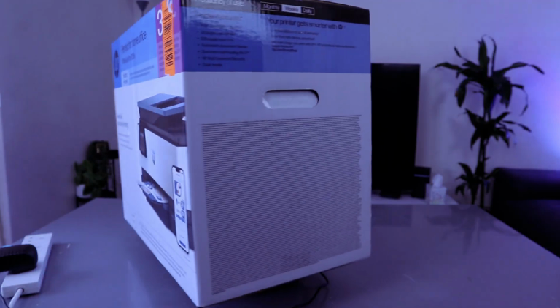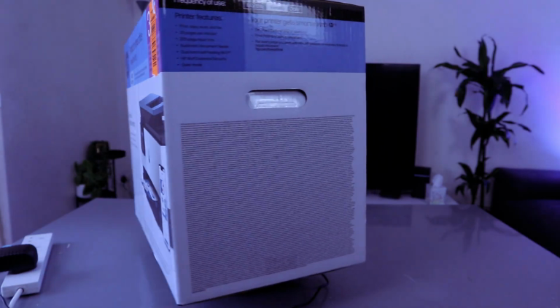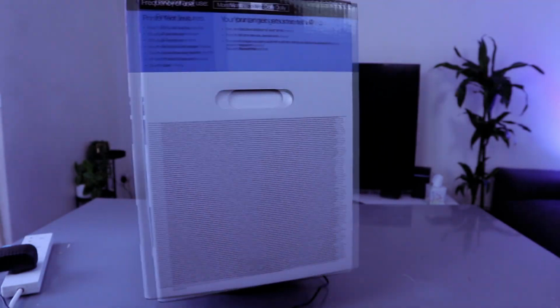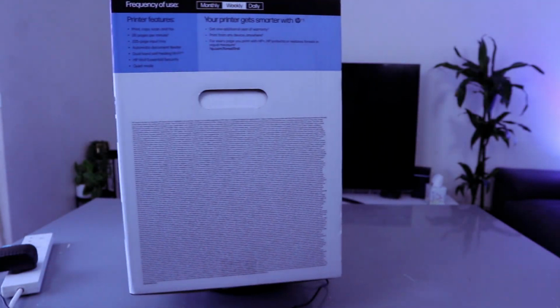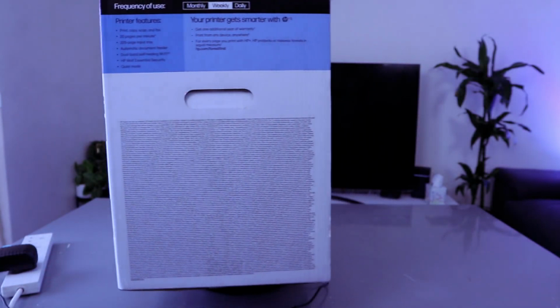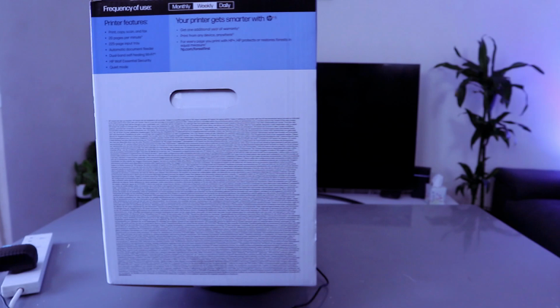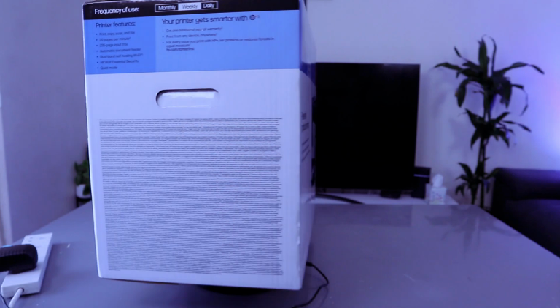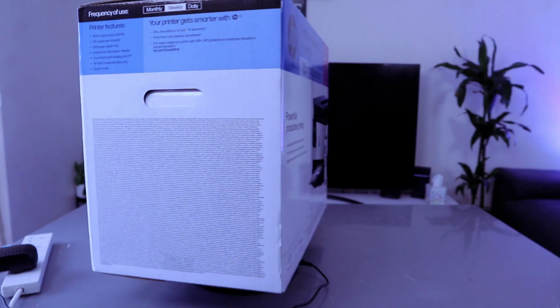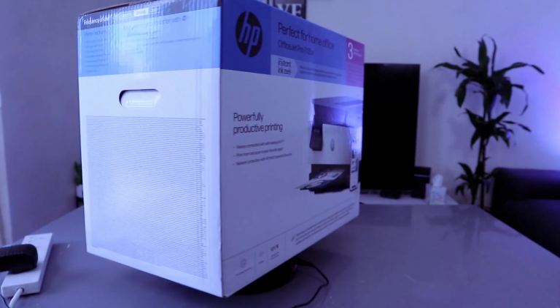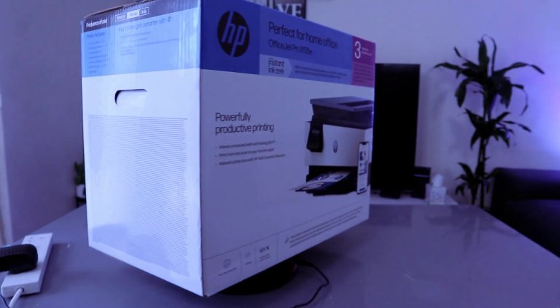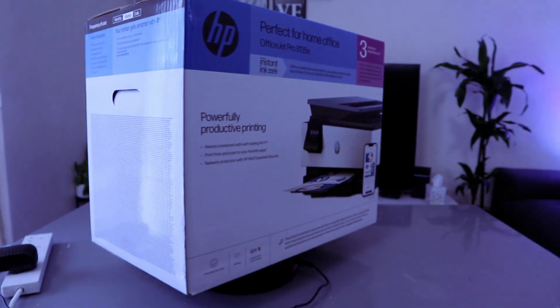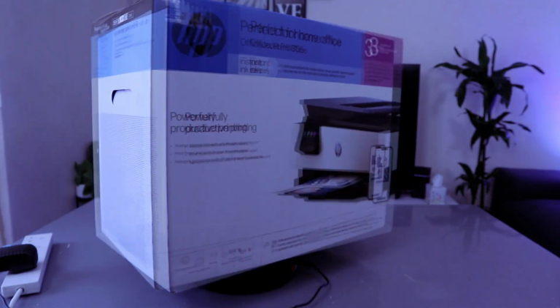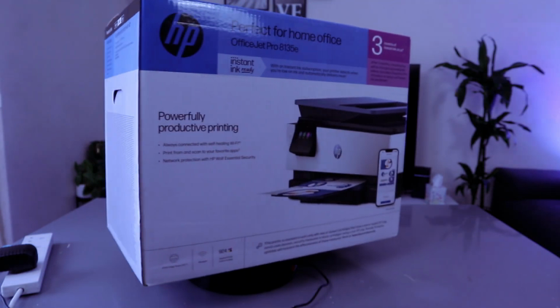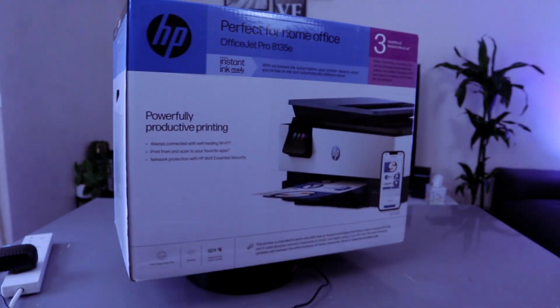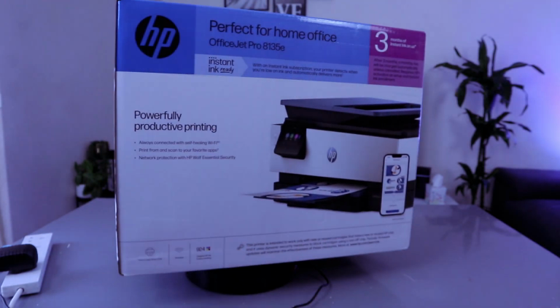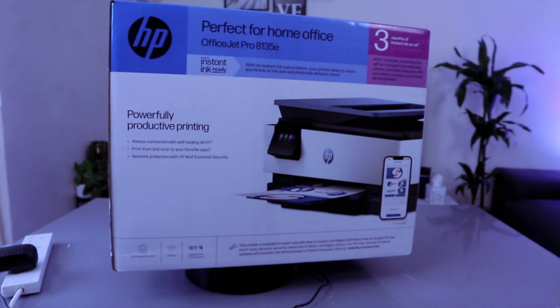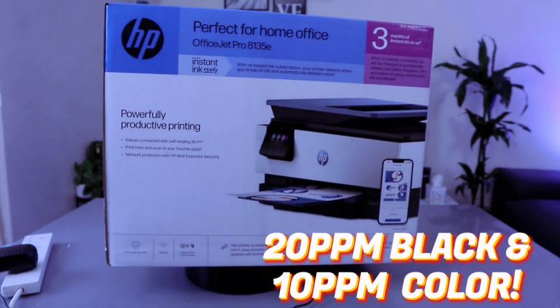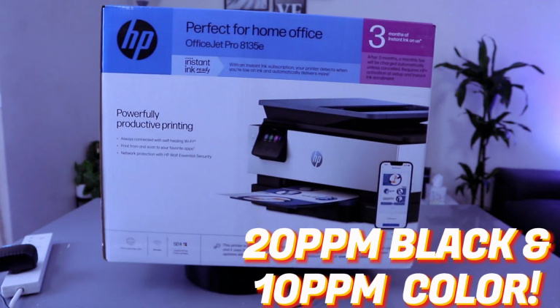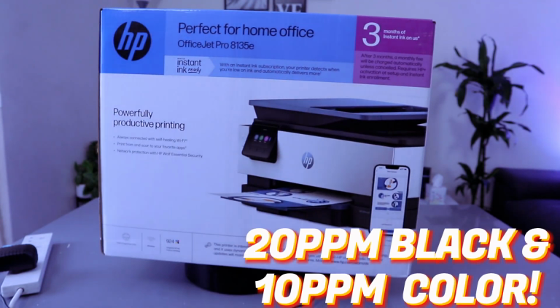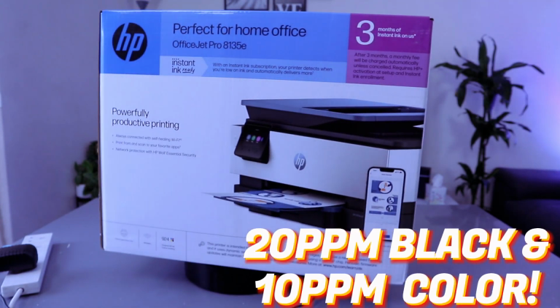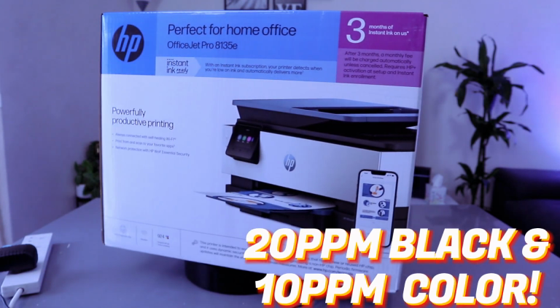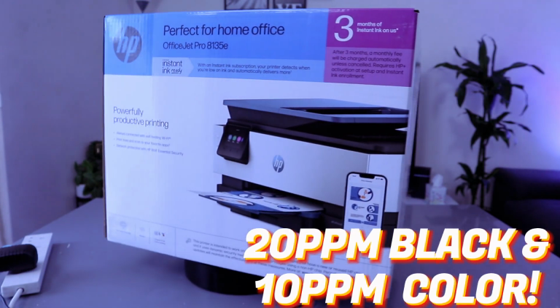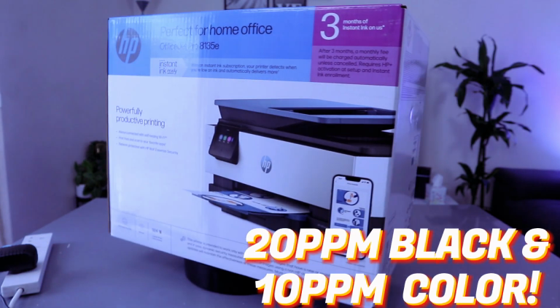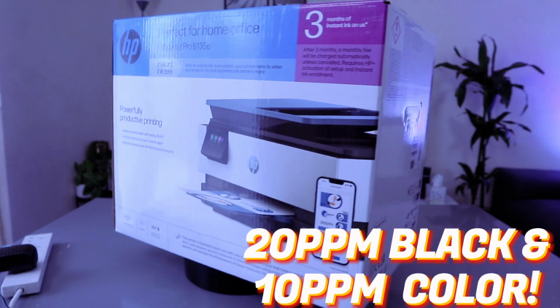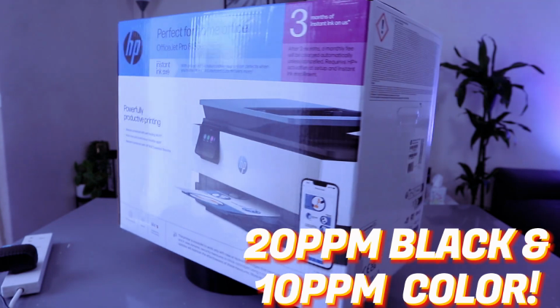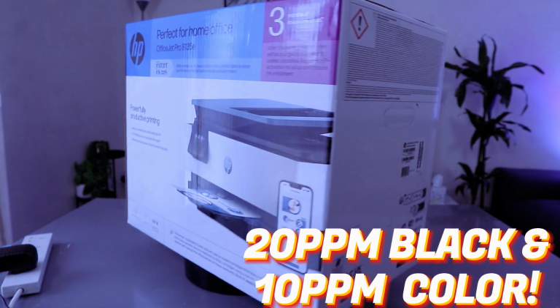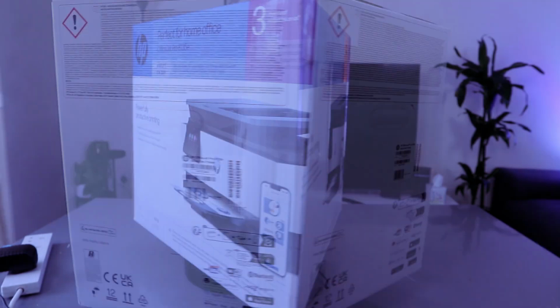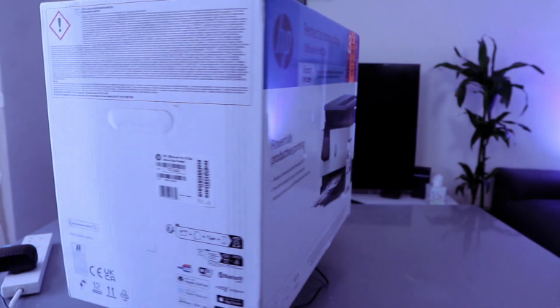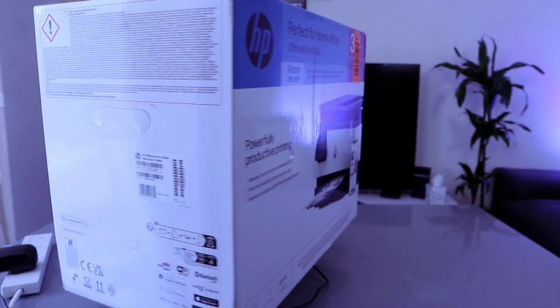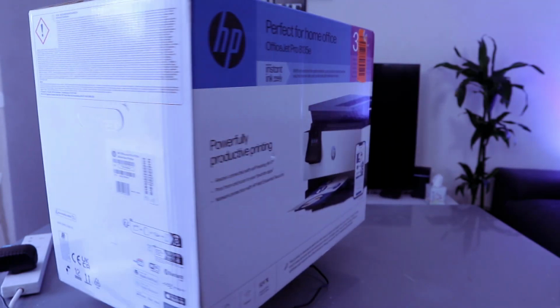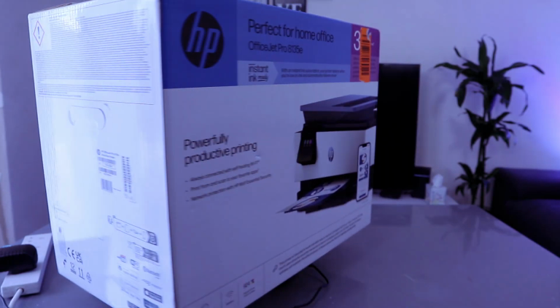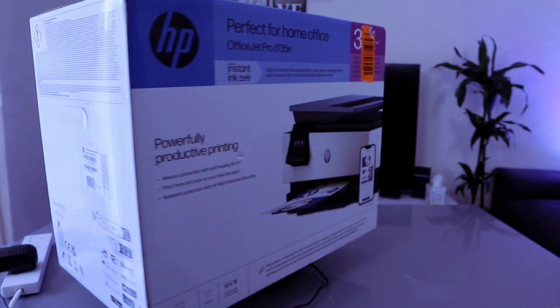It has a 225-sheet input tray. Printing speed is 20 pages per minute for black and up to 10 pages per minute for color. It will help to increase your productivity.